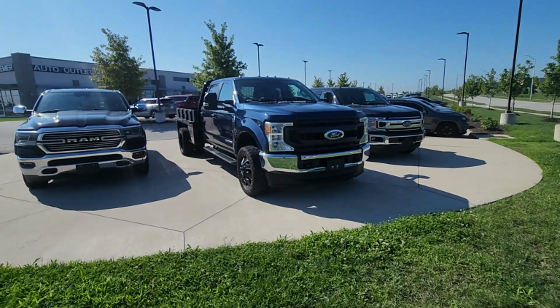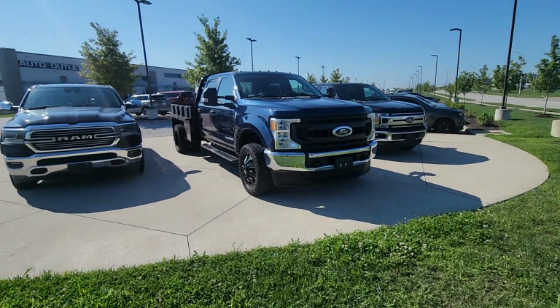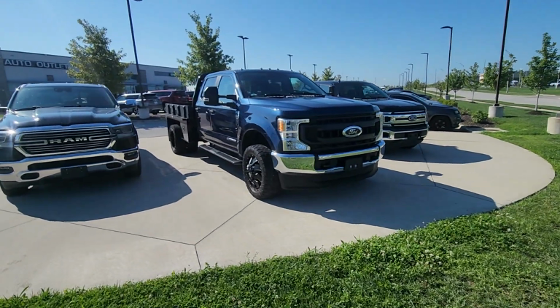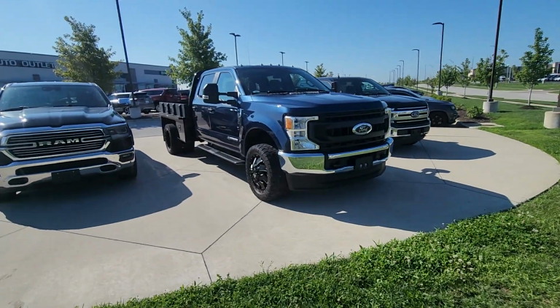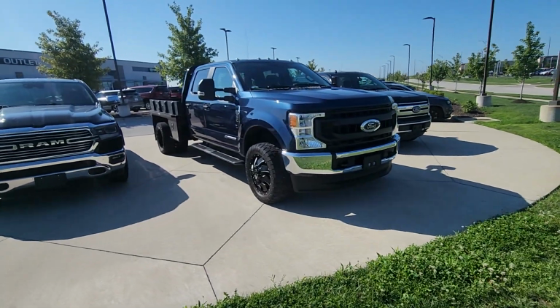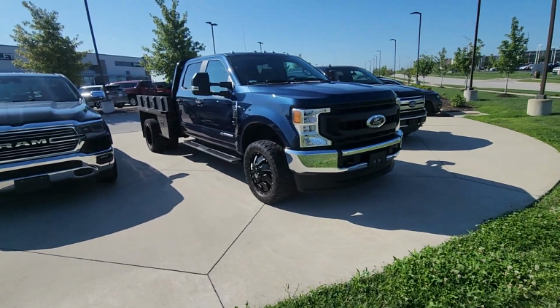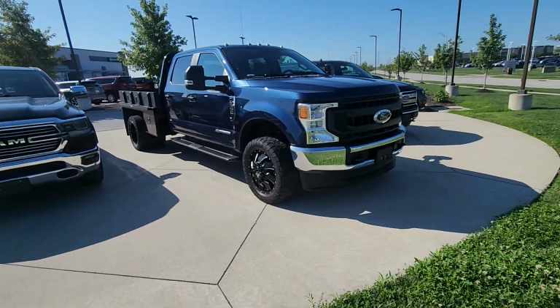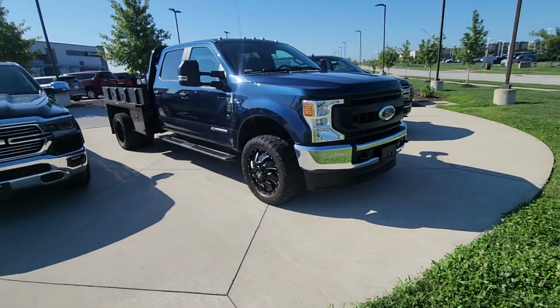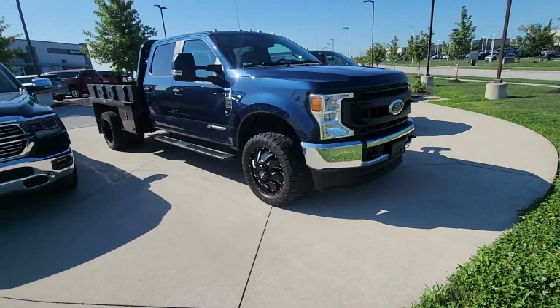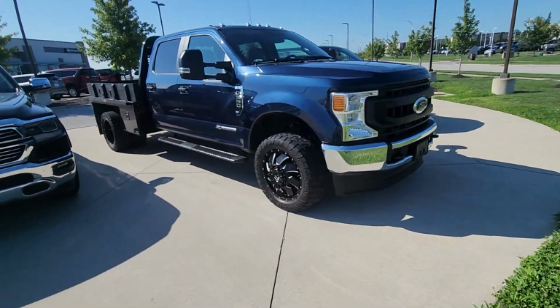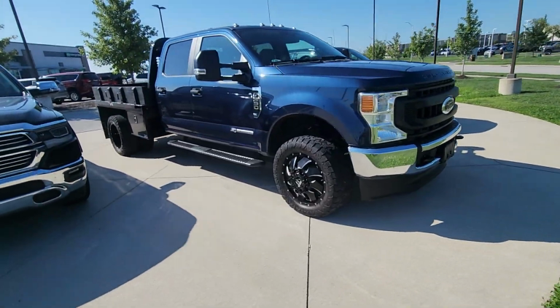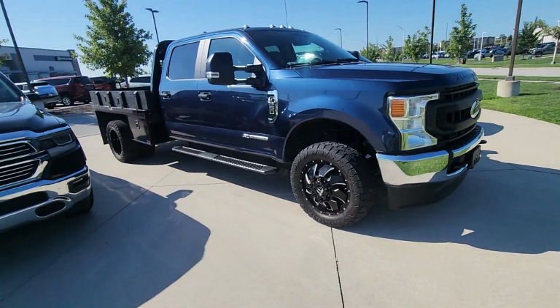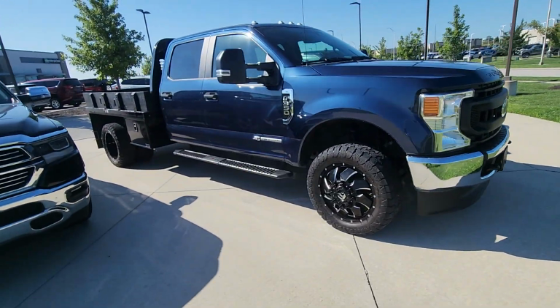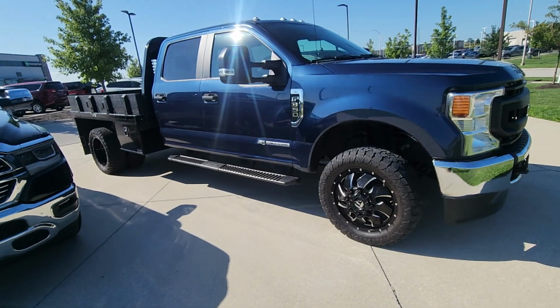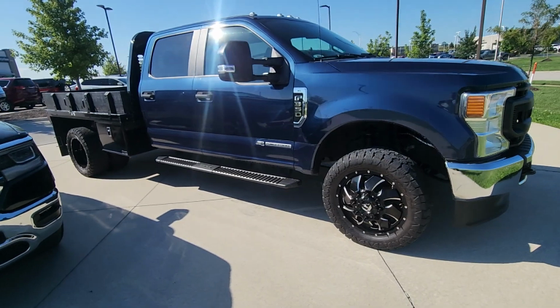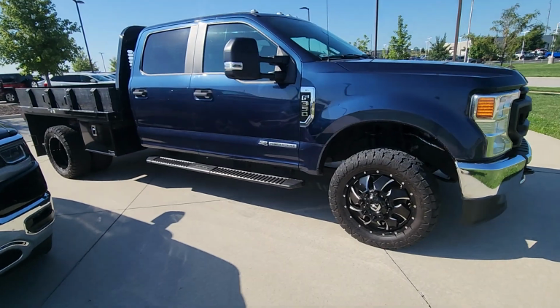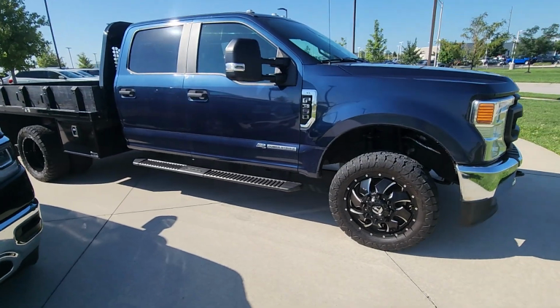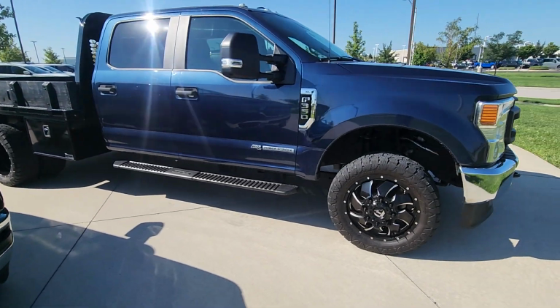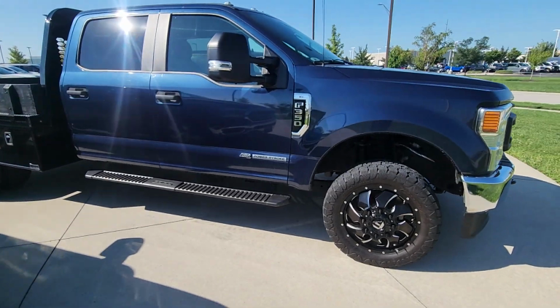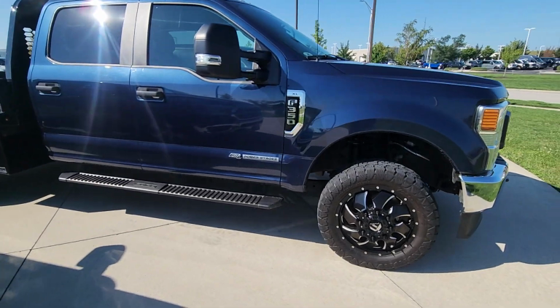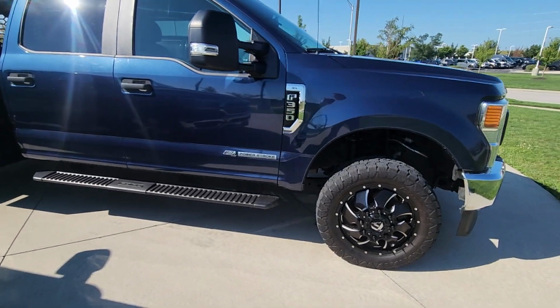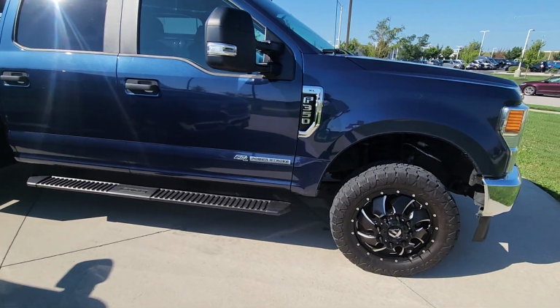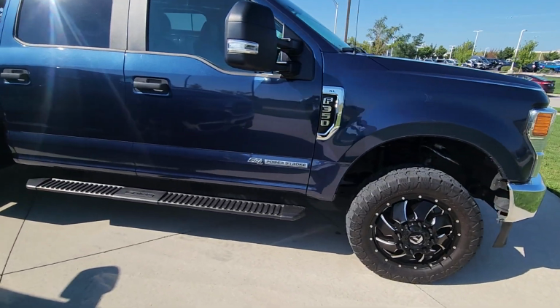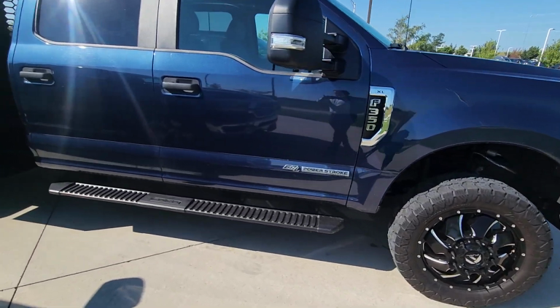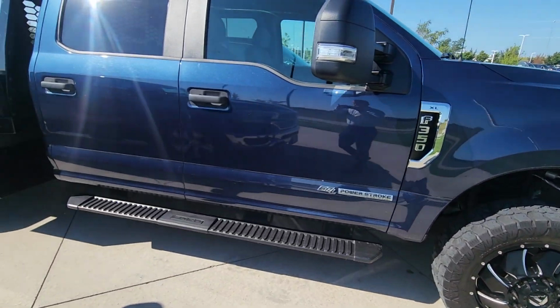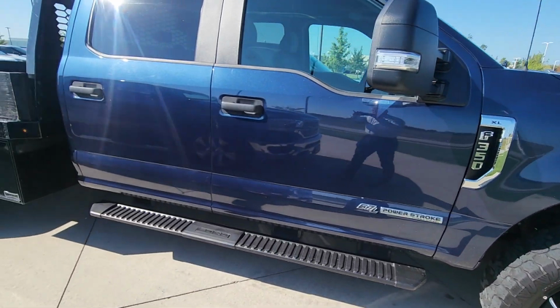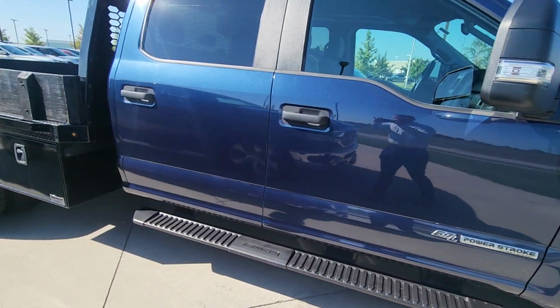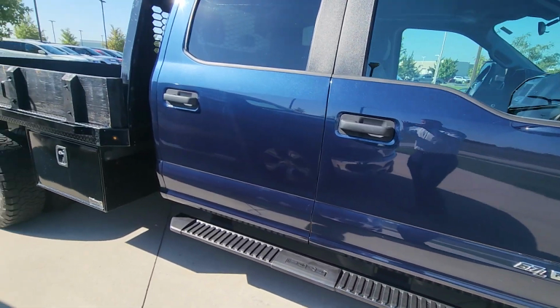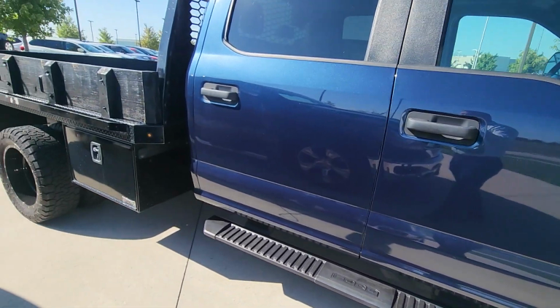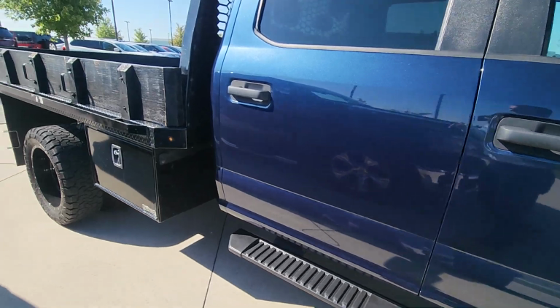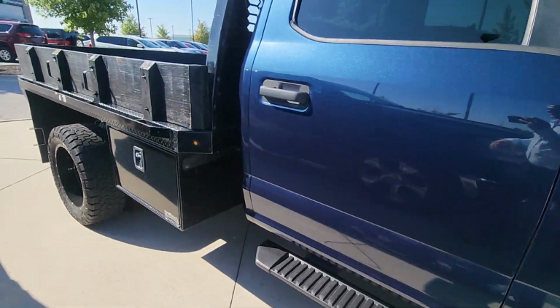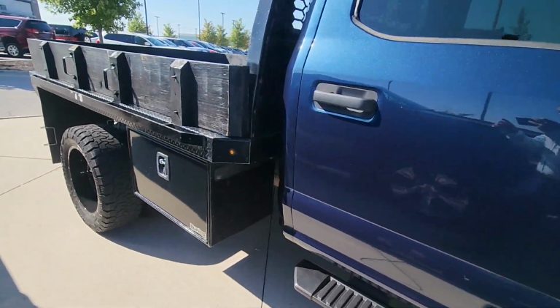Good morning, David. This is Brian over here at Premier Auto Outlet. Just following up from your last visit with your son. This here is that Ford F-350 chassis turbo diesel that you'd expressed interest in.